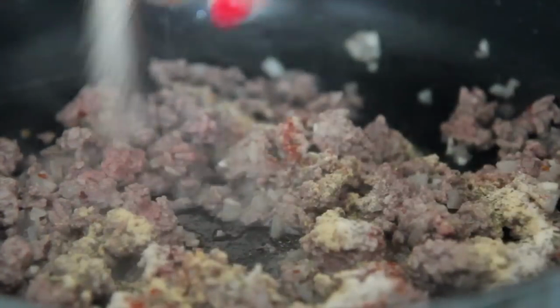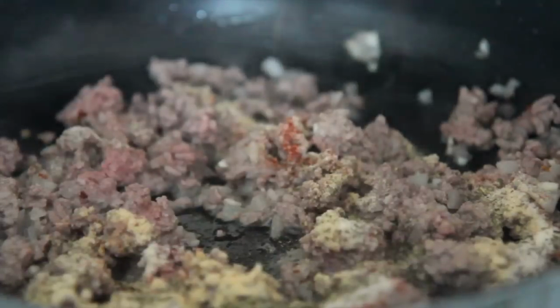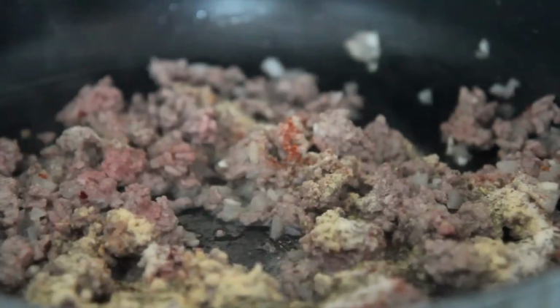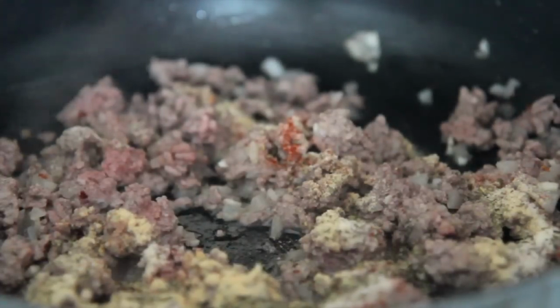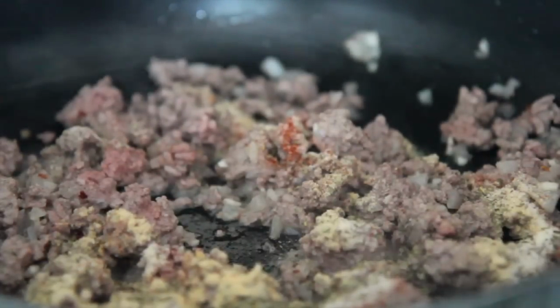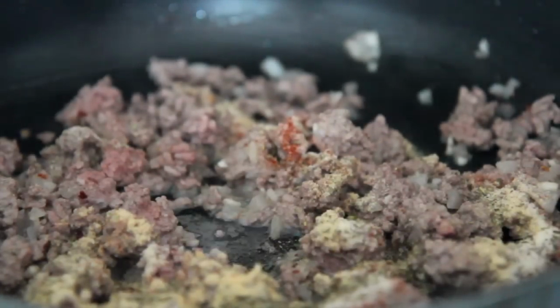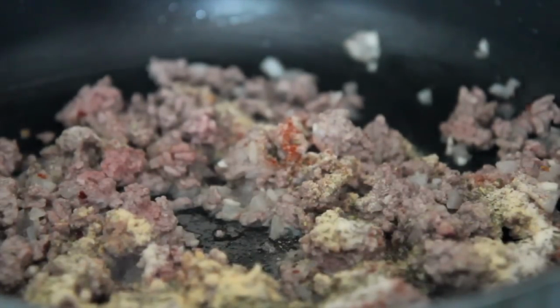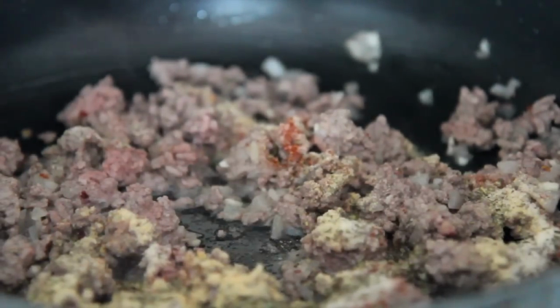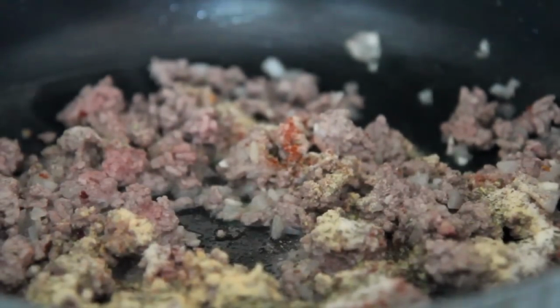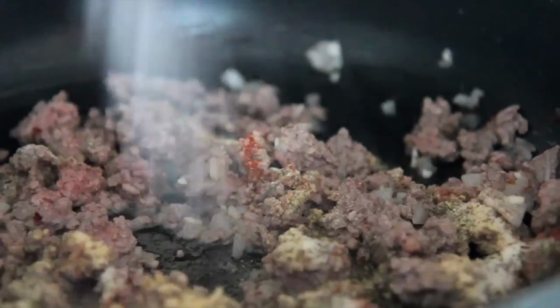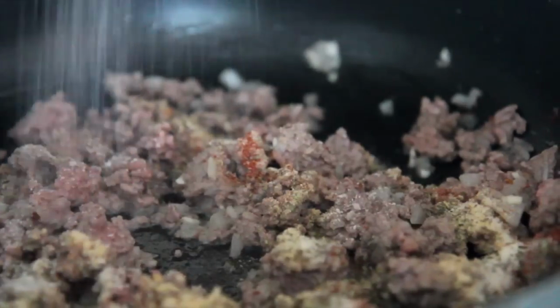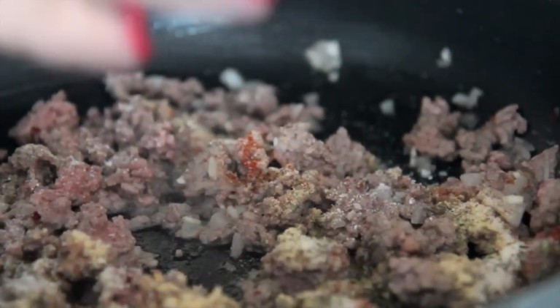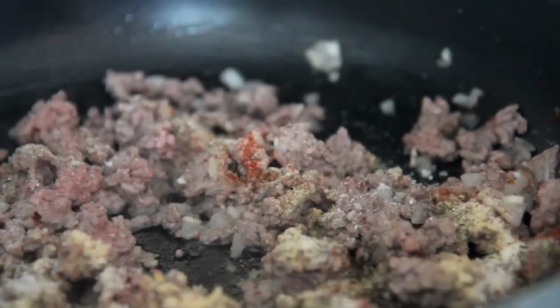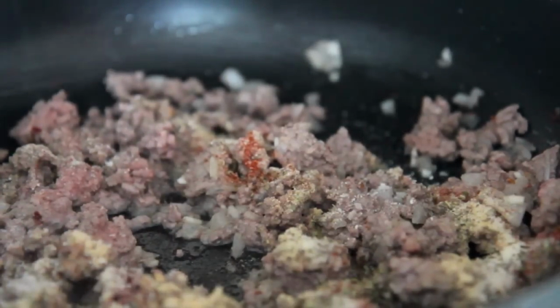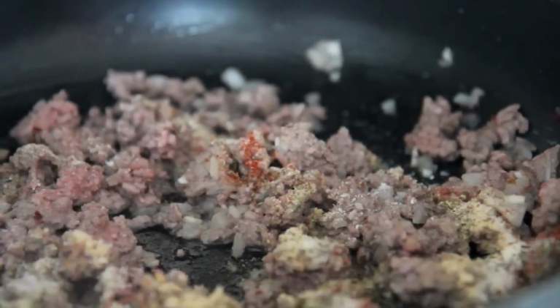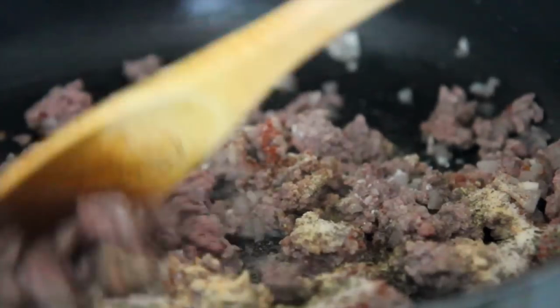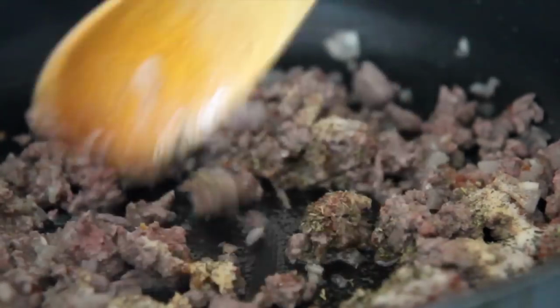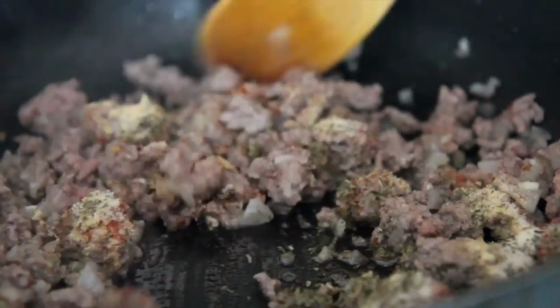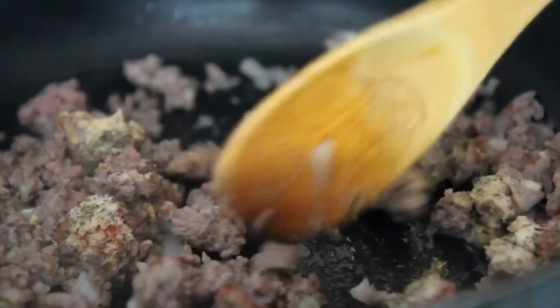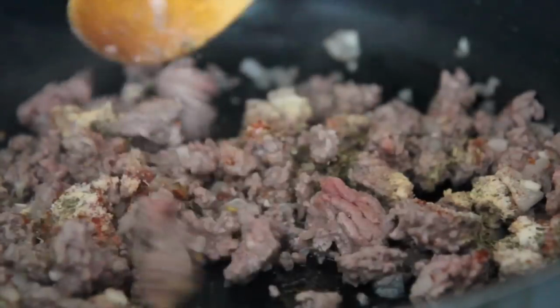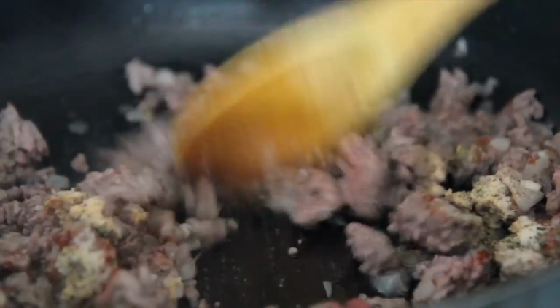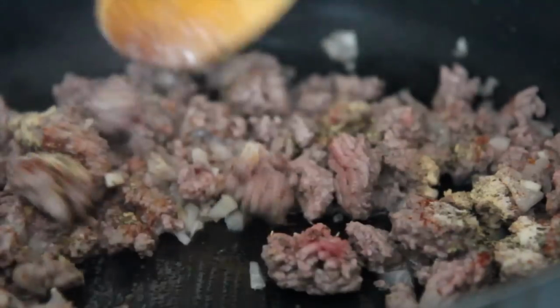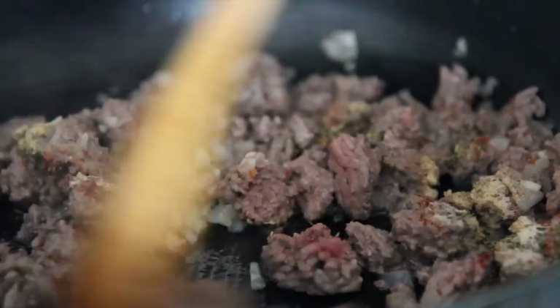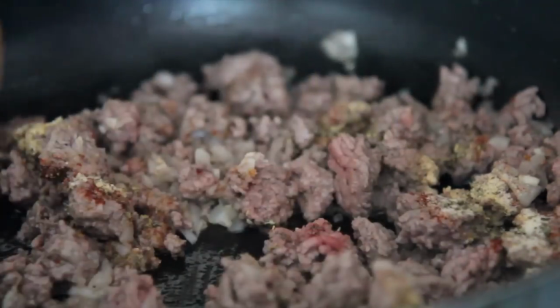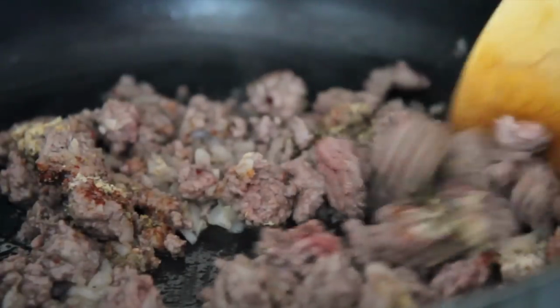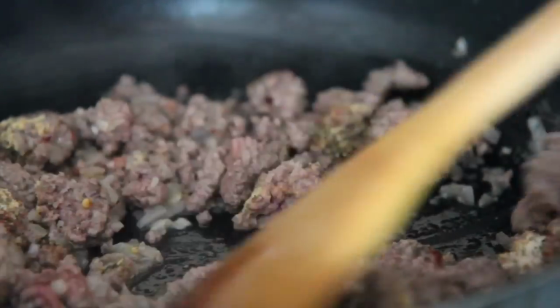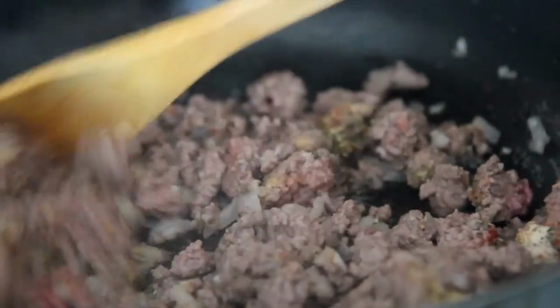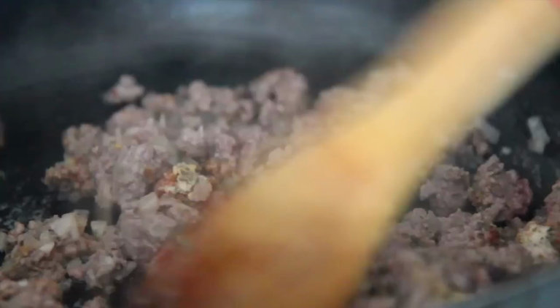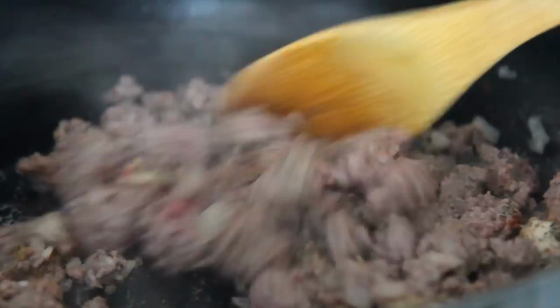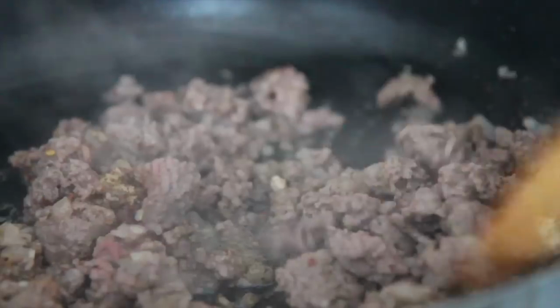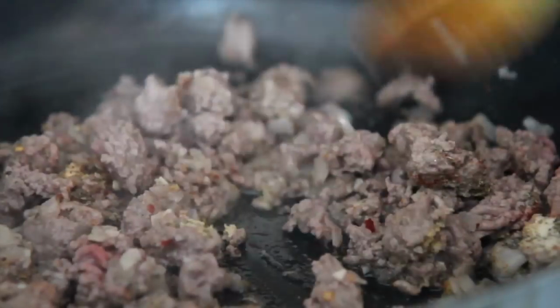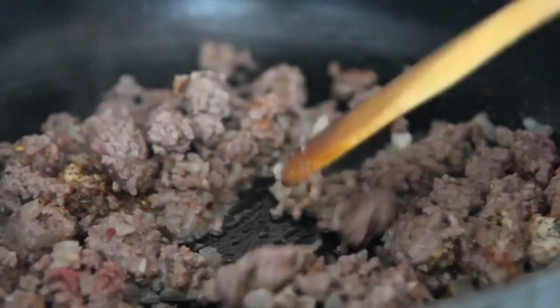You want to season your beef to perfection. I use granulated garlic, onion powder, paprika, Italian seasoning, salt, and pepper. I even like to add a splash of sriracha at times, or some green chilies to give it a kick.